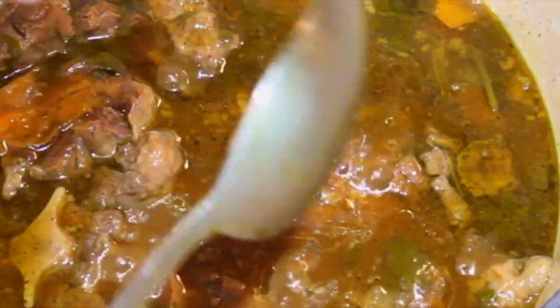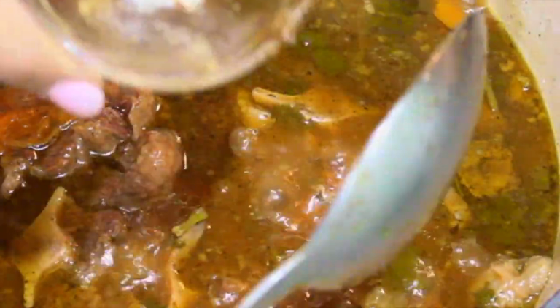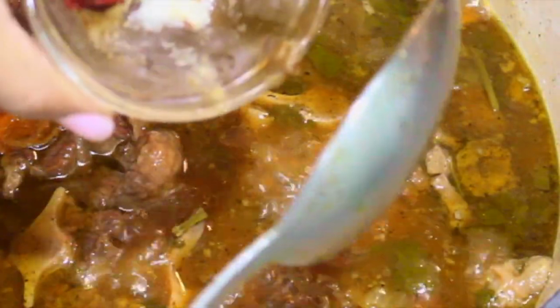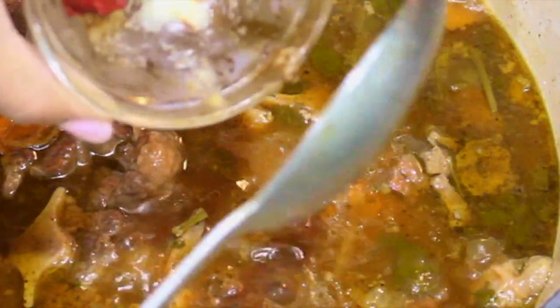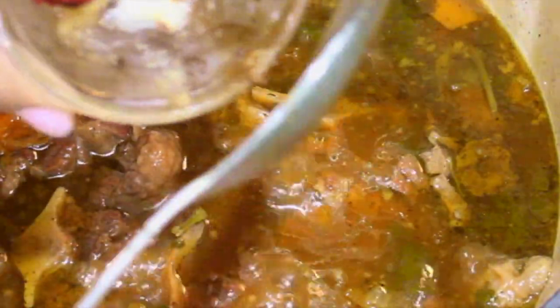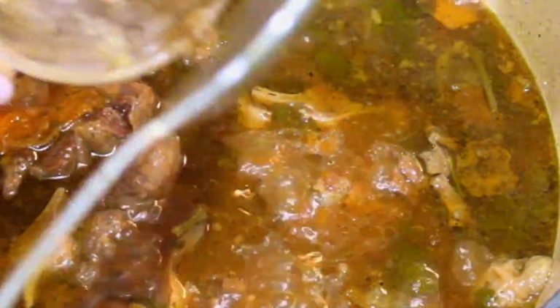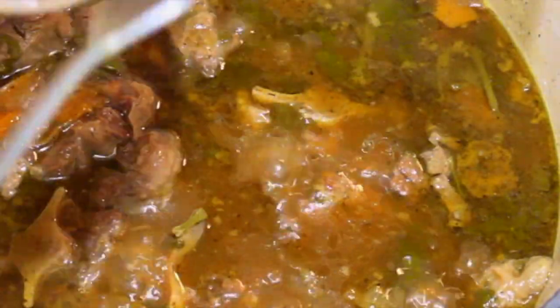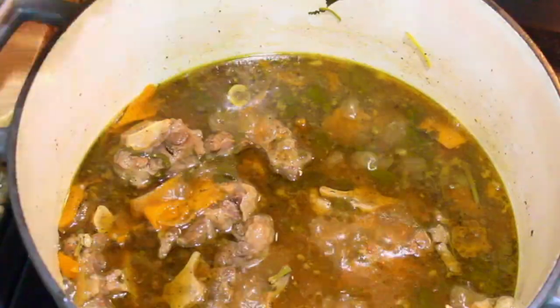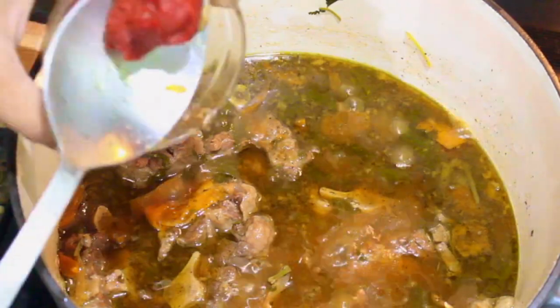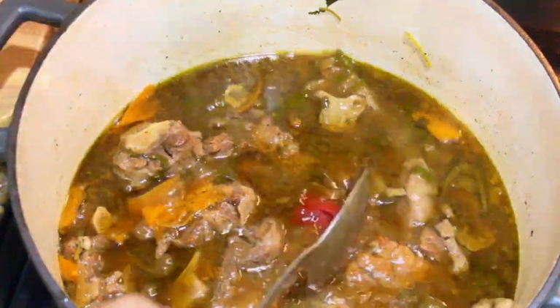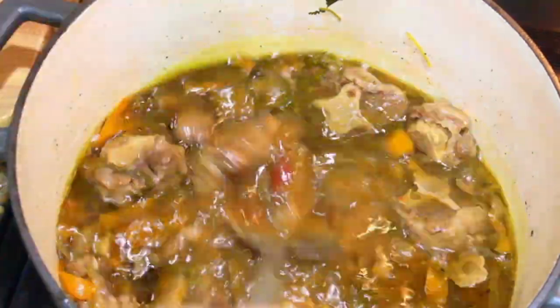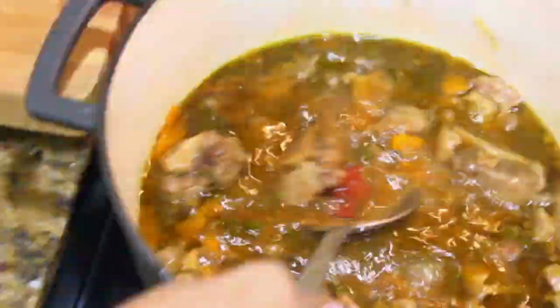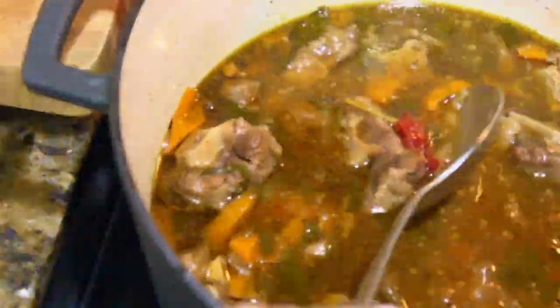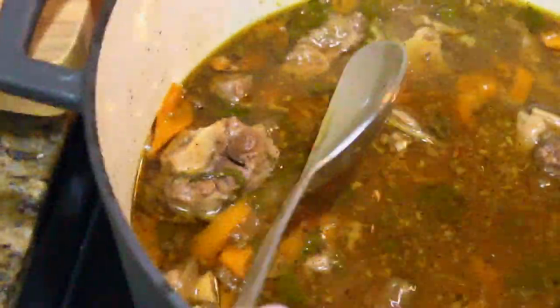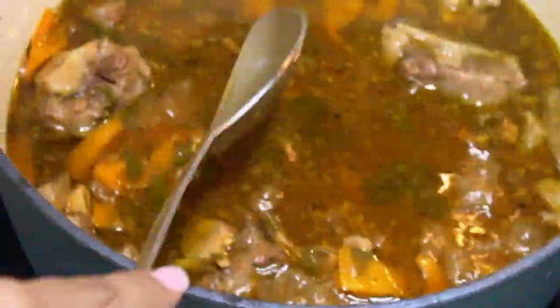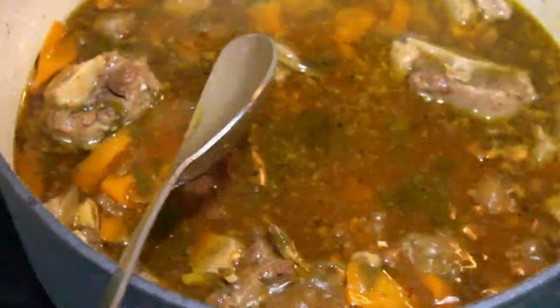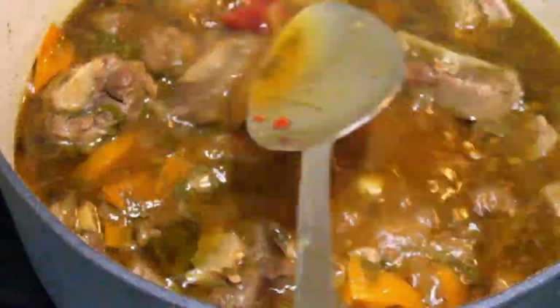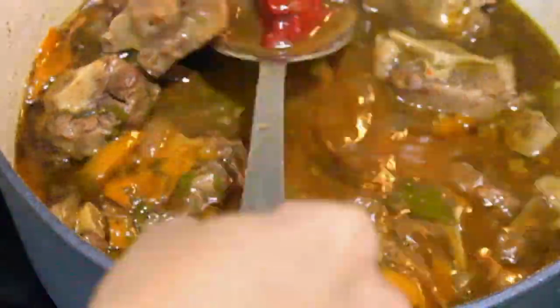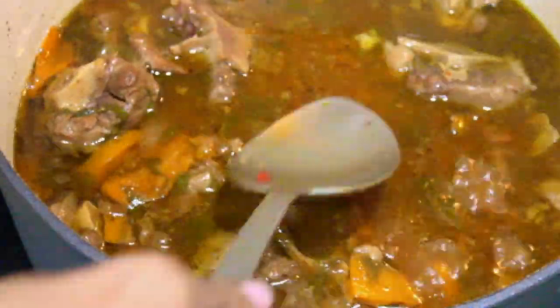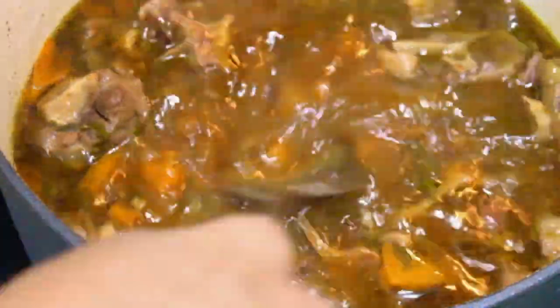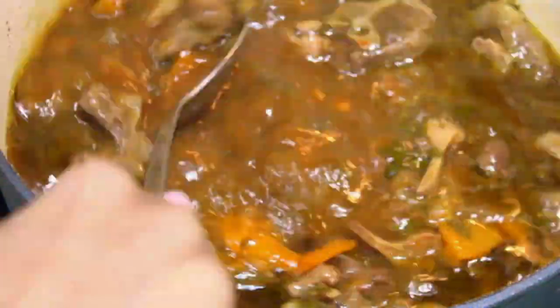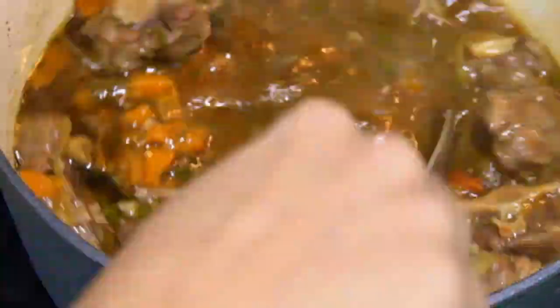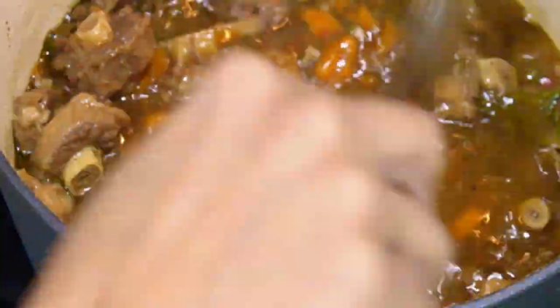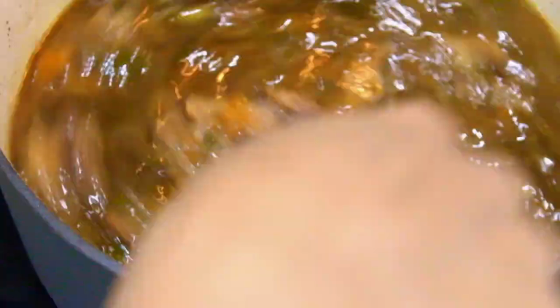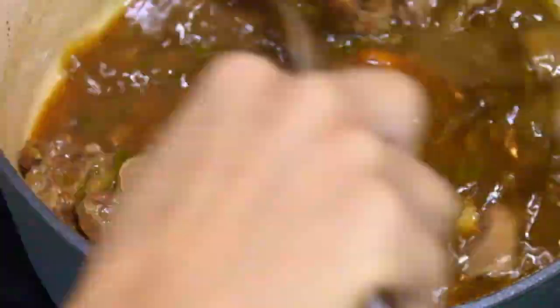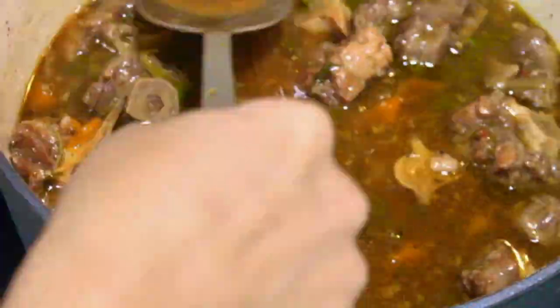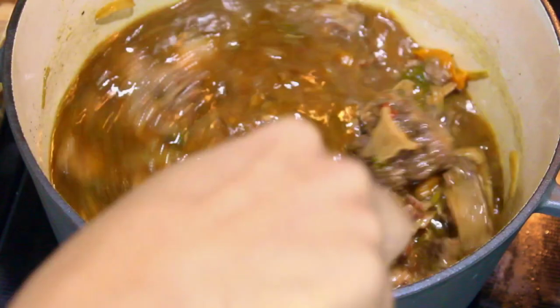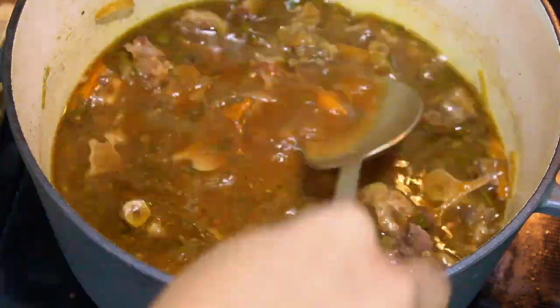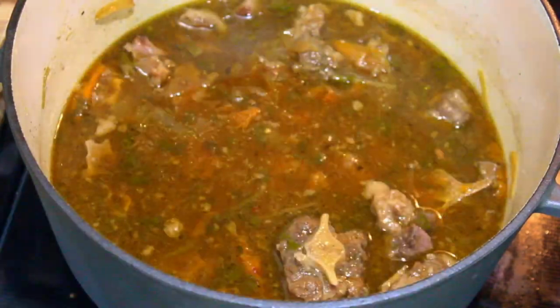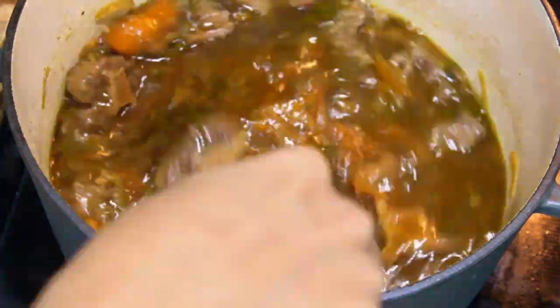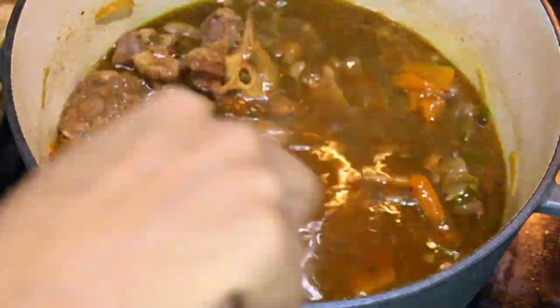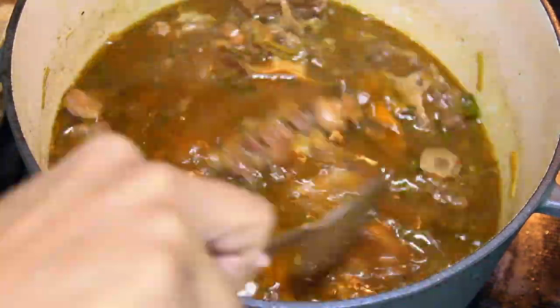So now we're ready to add the tomato paste. We're going to mix it in there and we're going to let this cook for another 25 to 35 minutes, or until the meat is nice and tender.